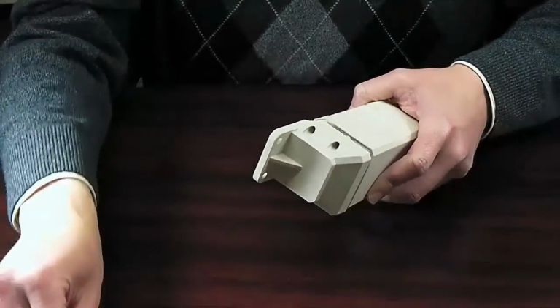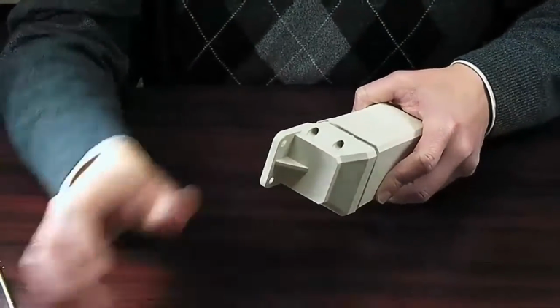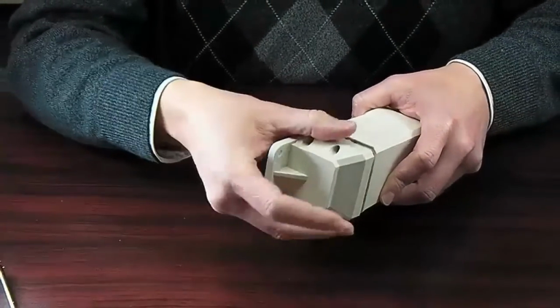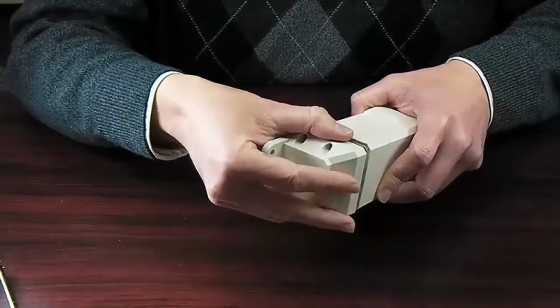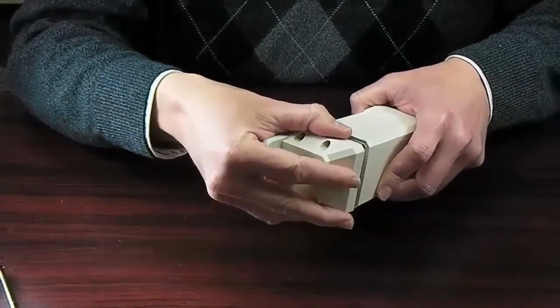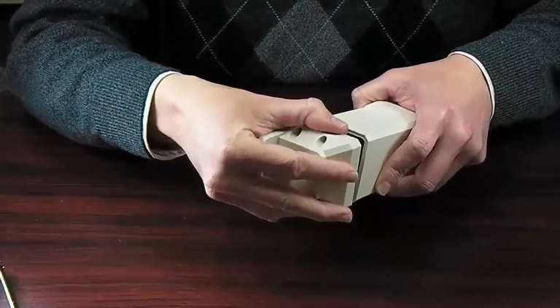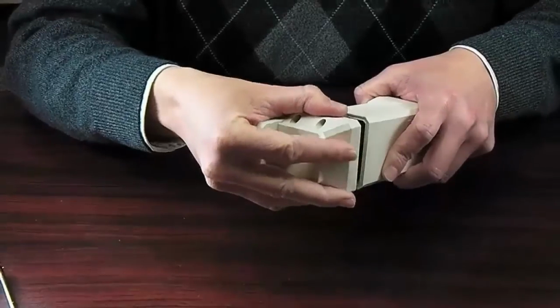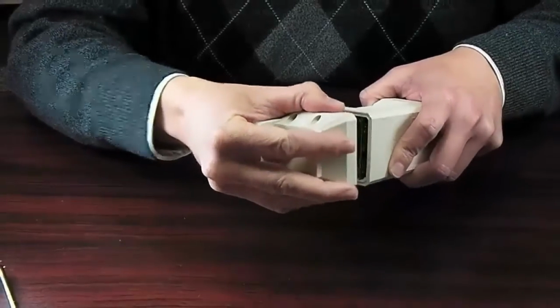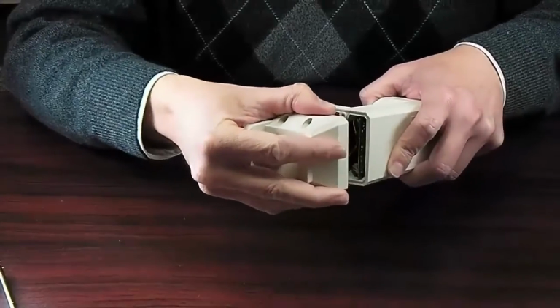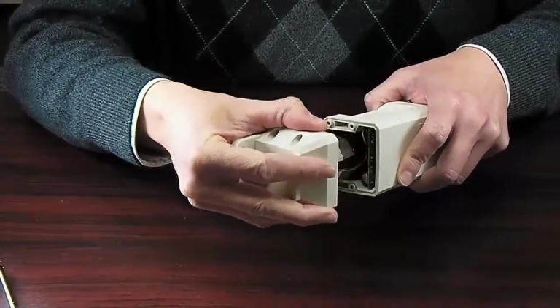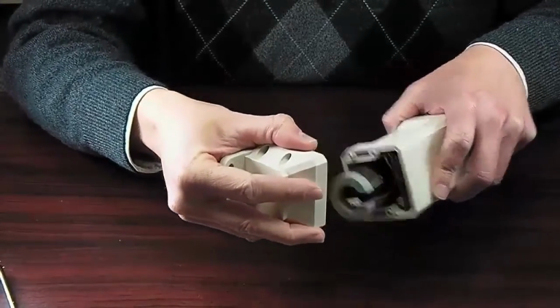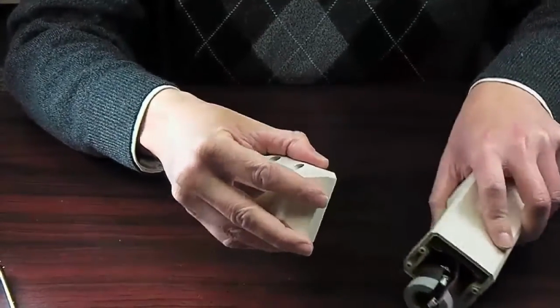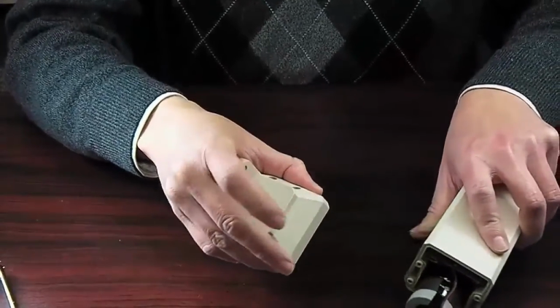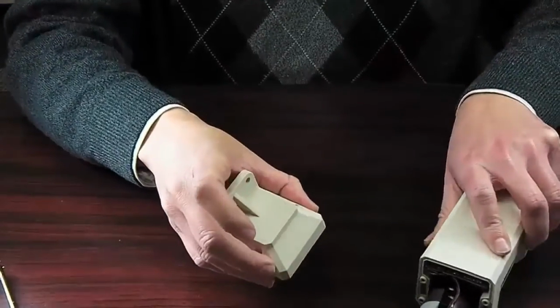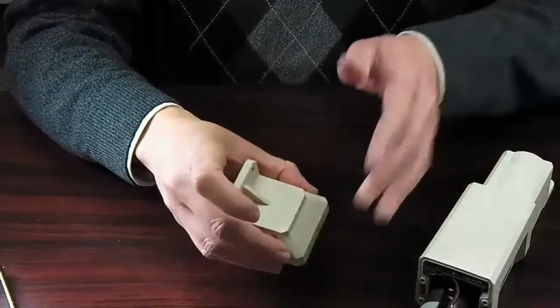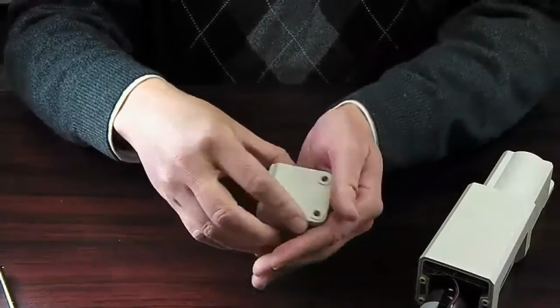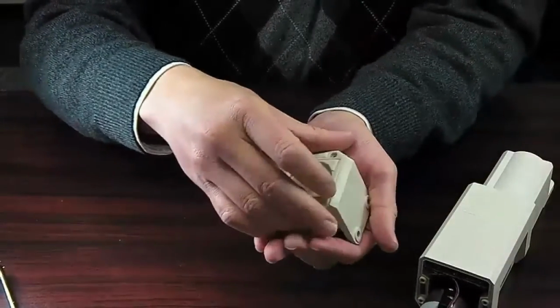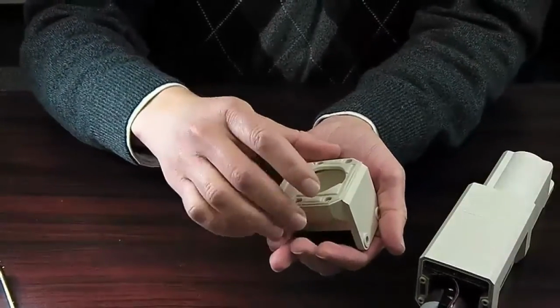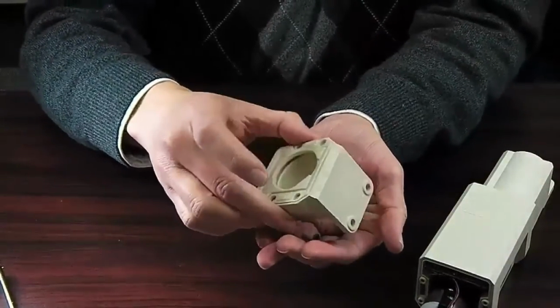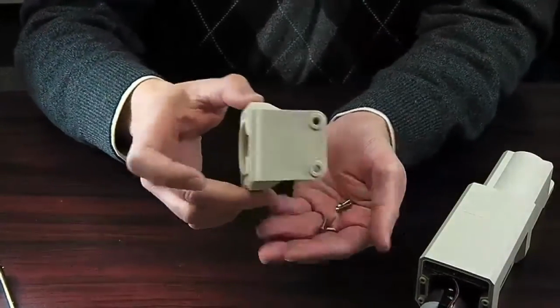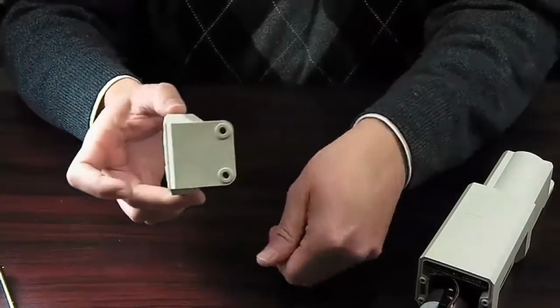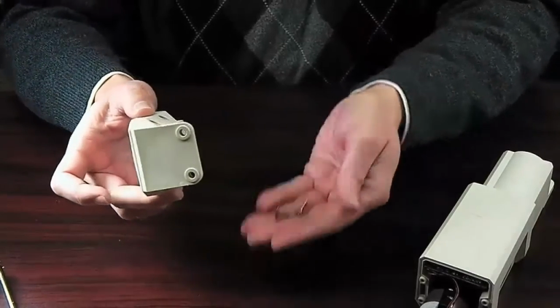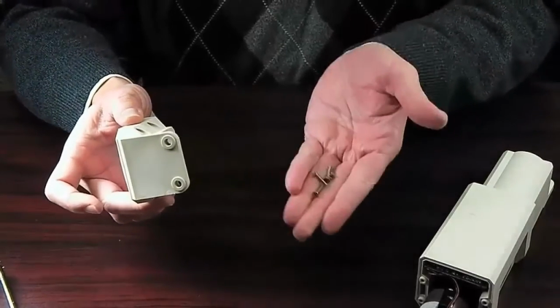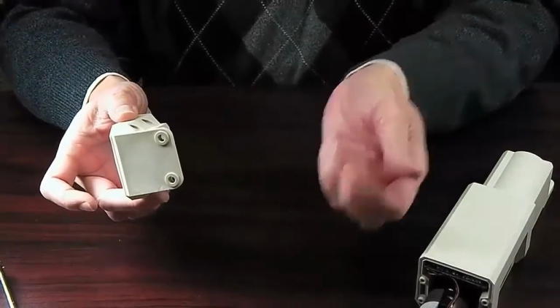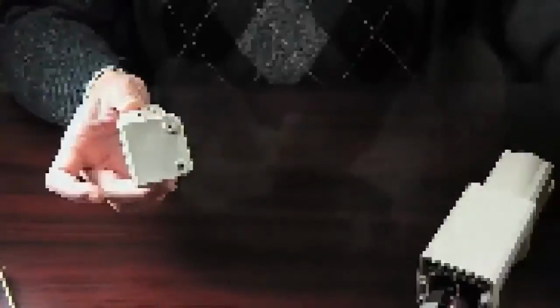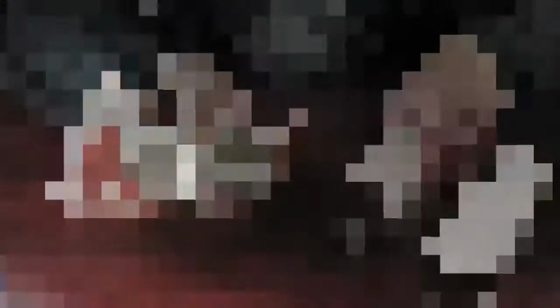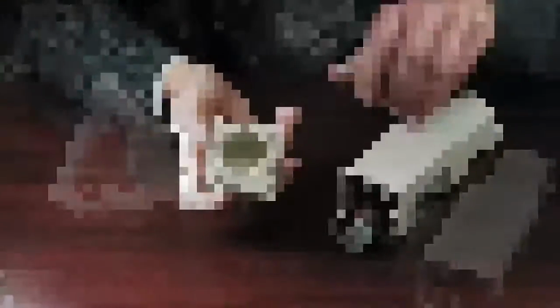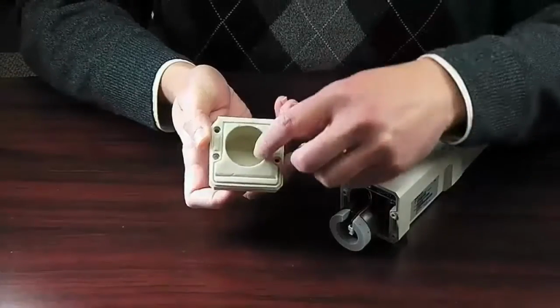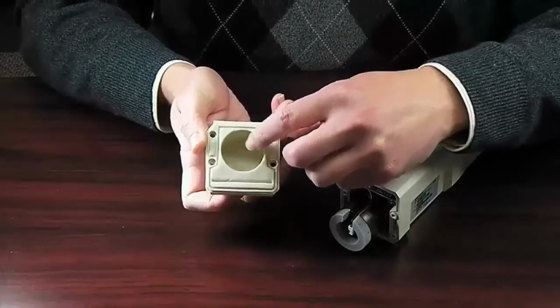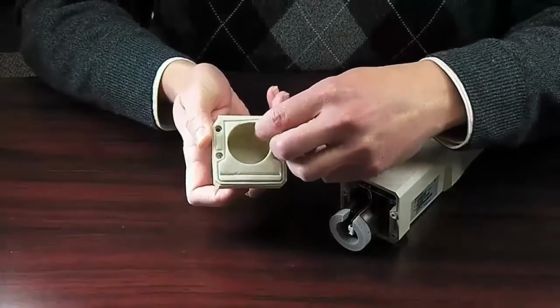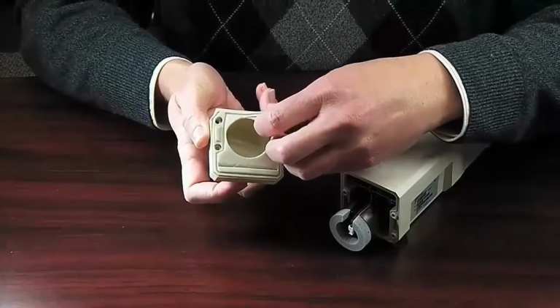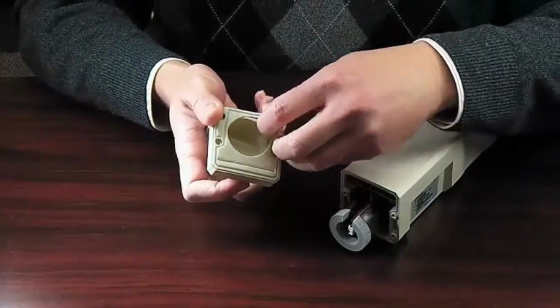Once all four screws are removed, you may take off the cap. Under the cap, you will find the gasket.